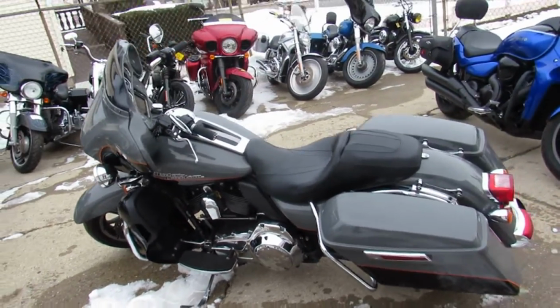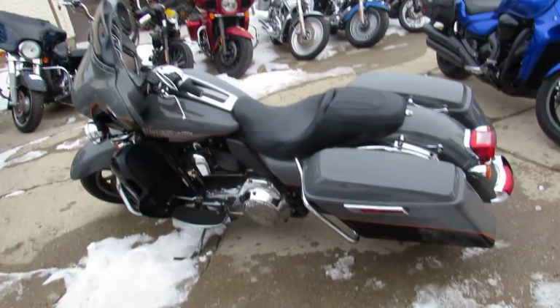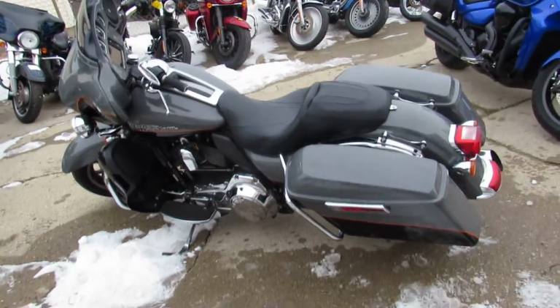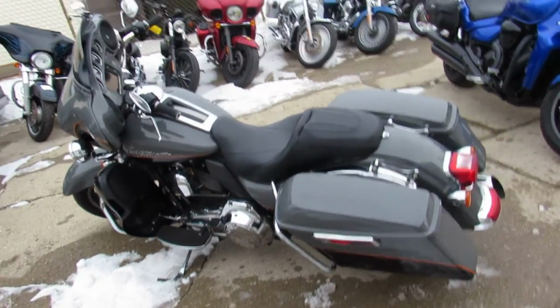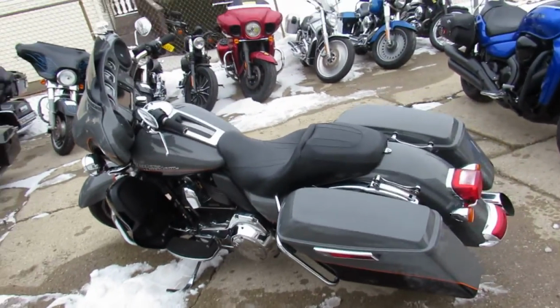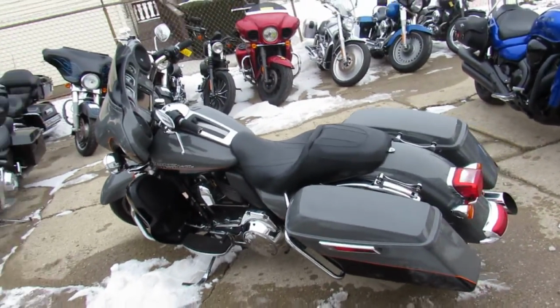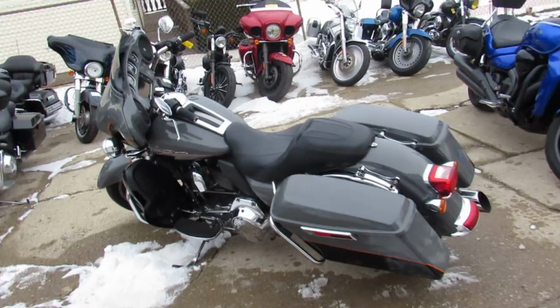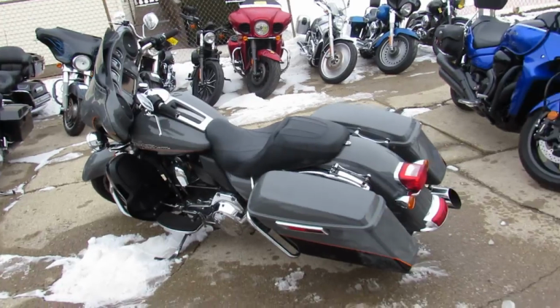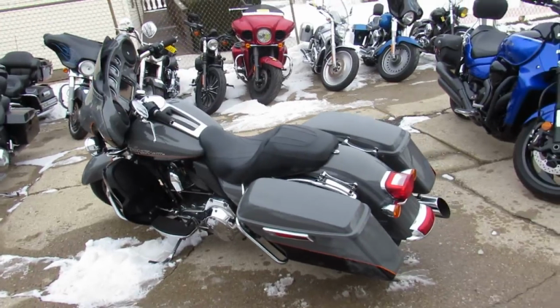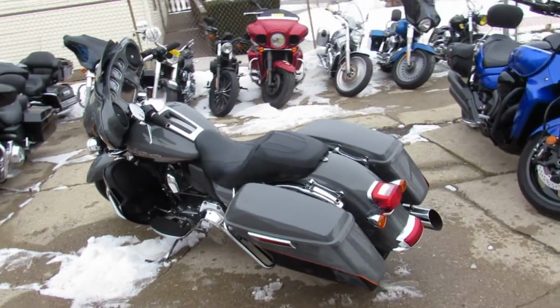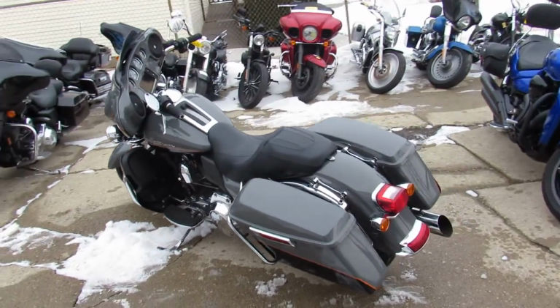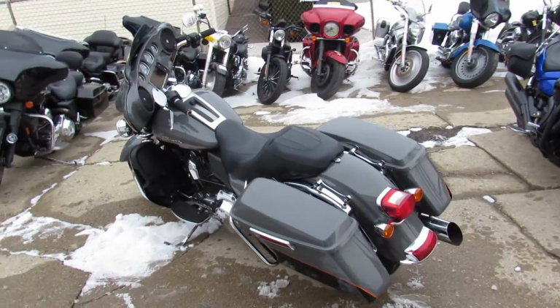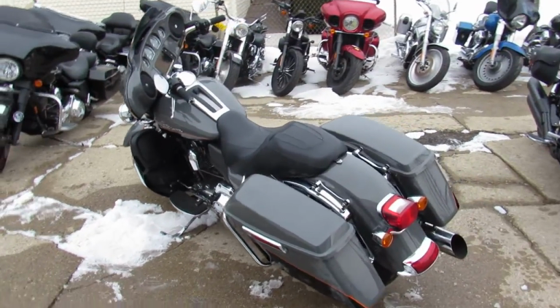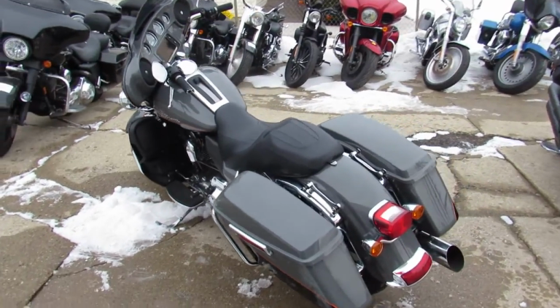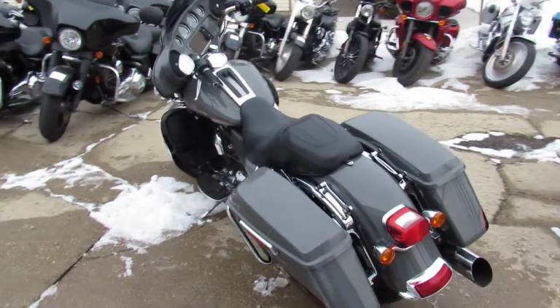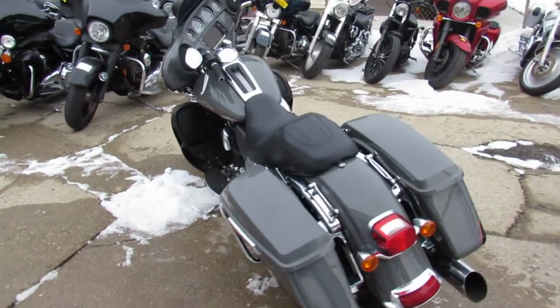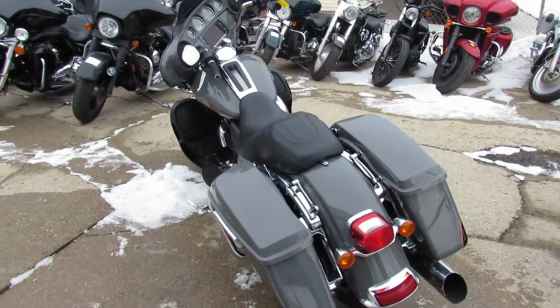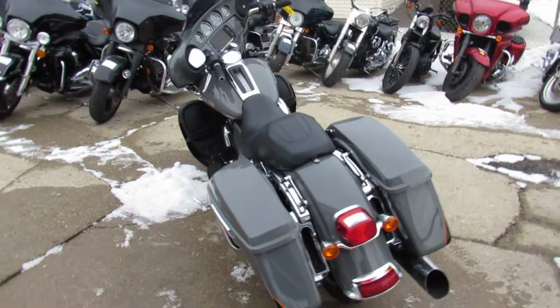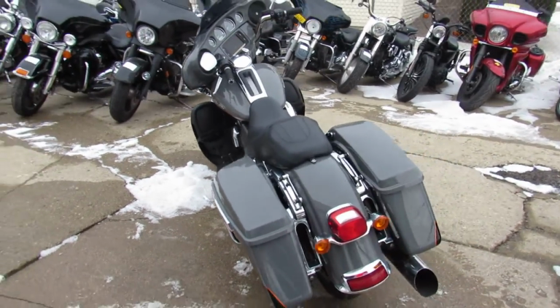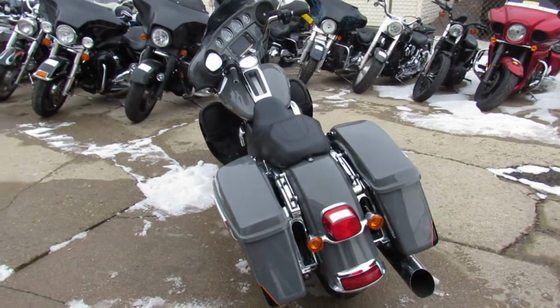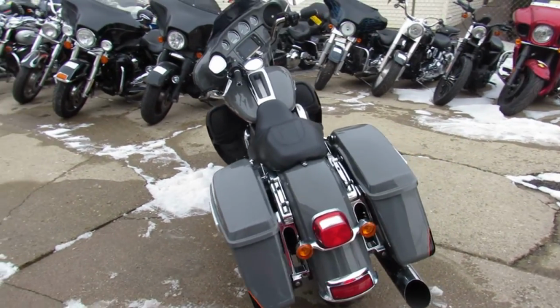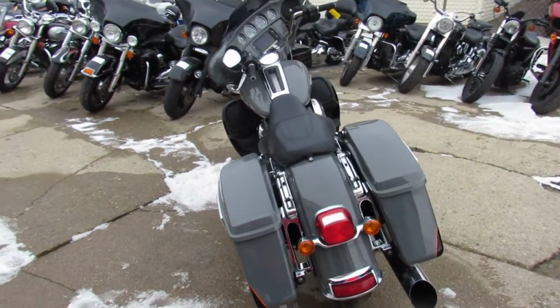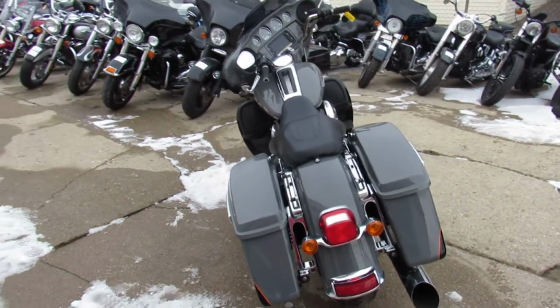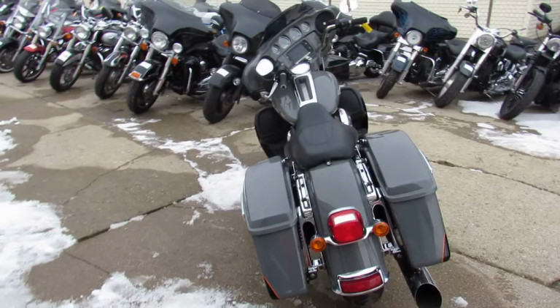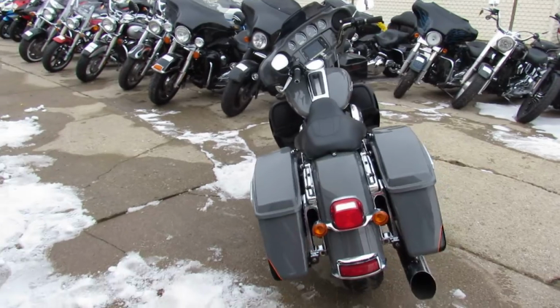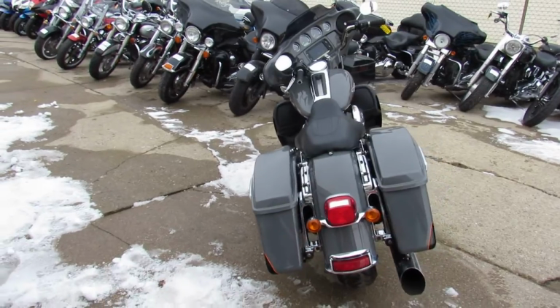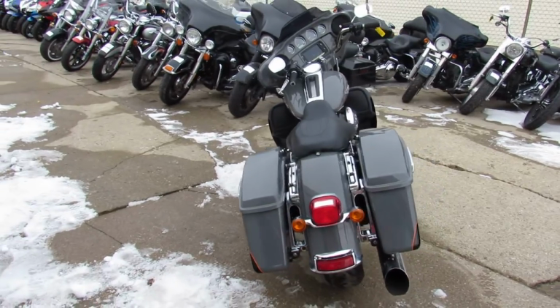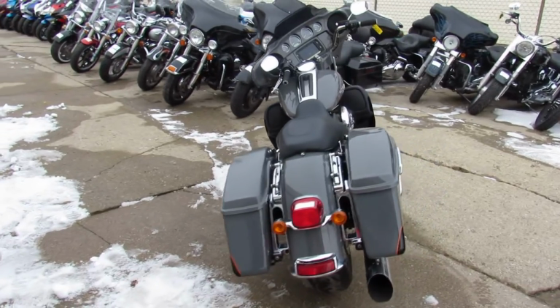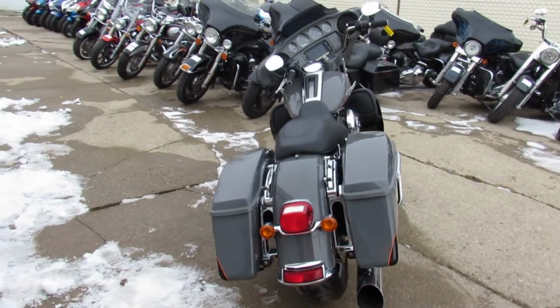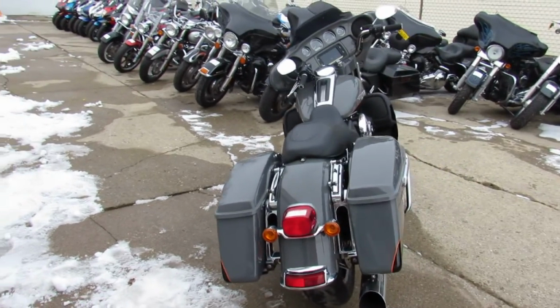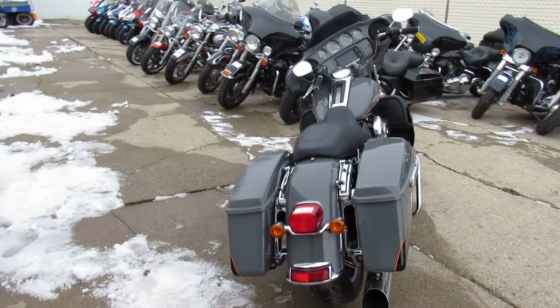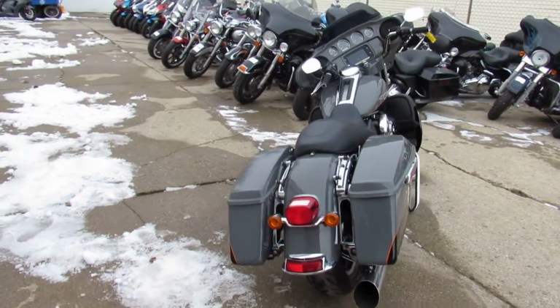Just serviced at the dealership, been inspected, all the fluids have been changed, and this thing is ready to ride. It's a great looking bike. This Ultra is going to turn heads wherever you go, guys.